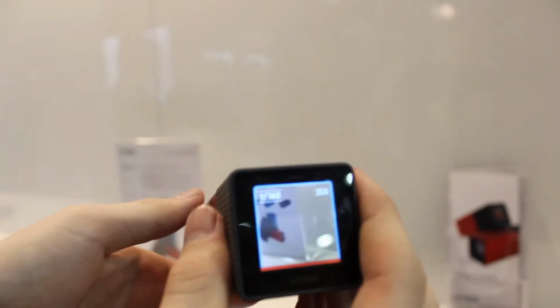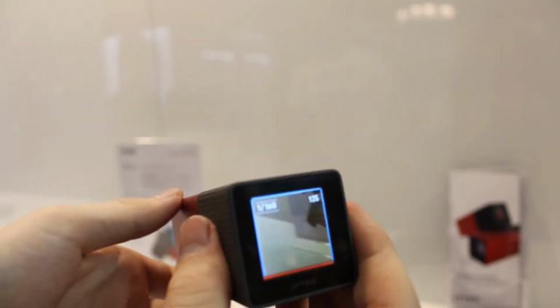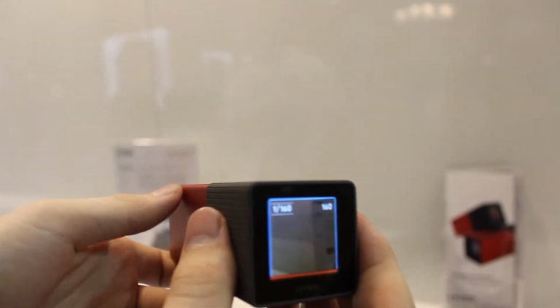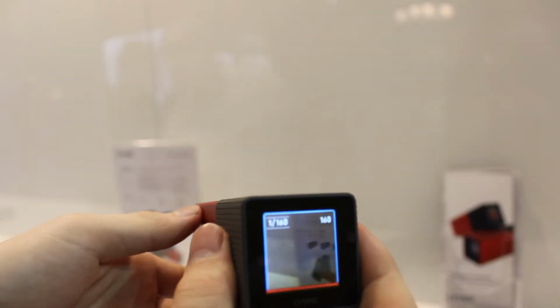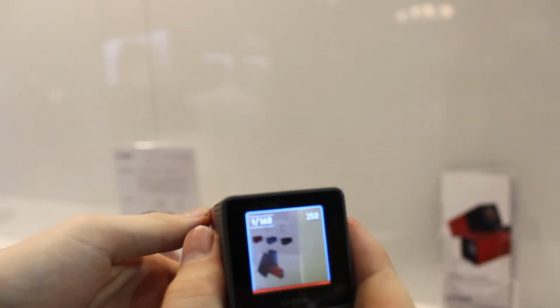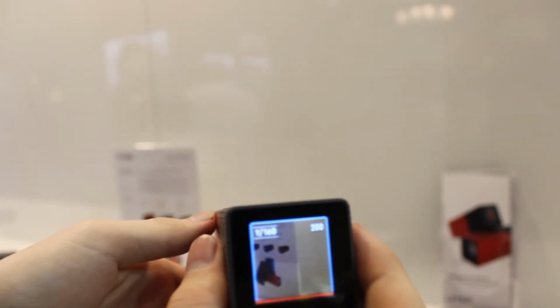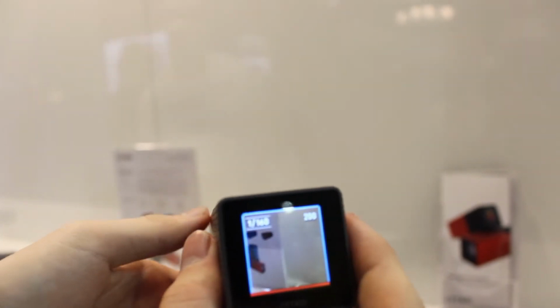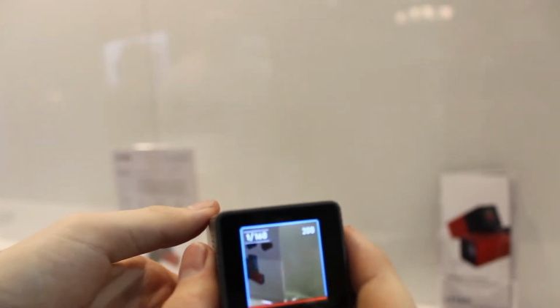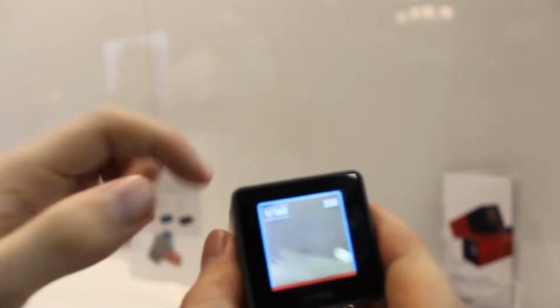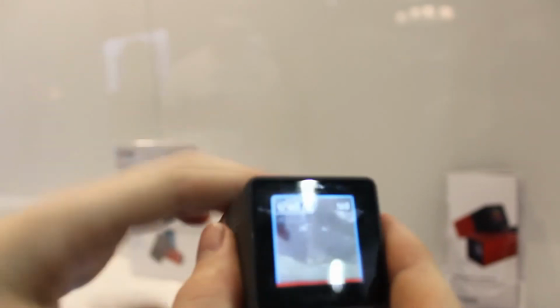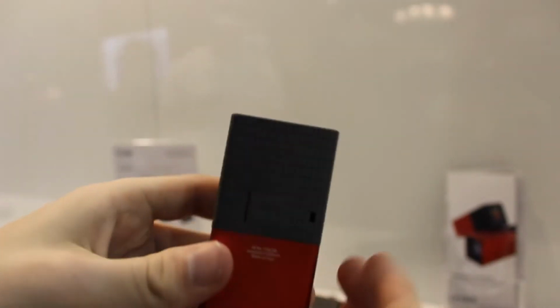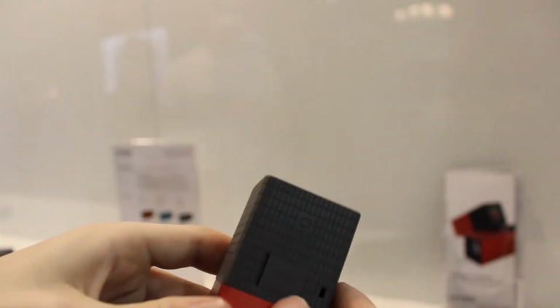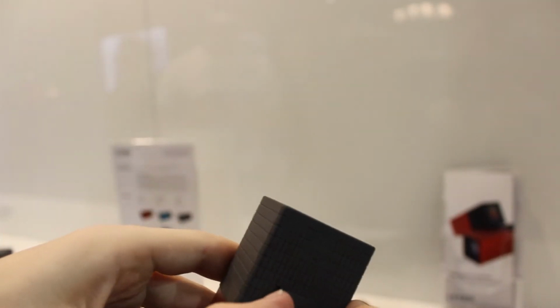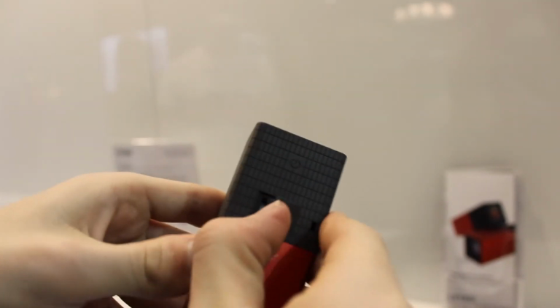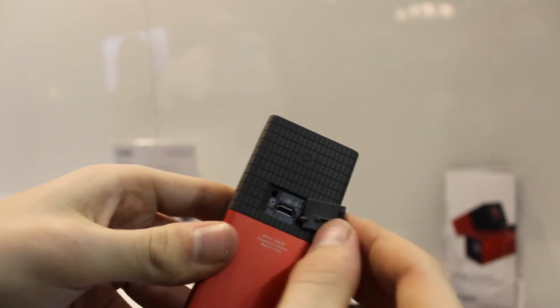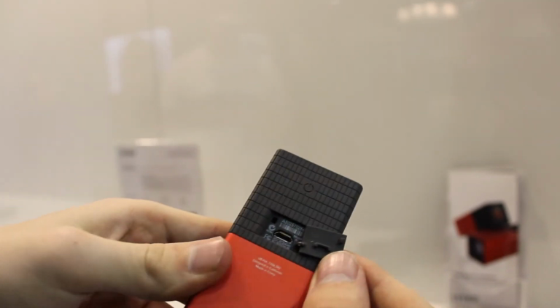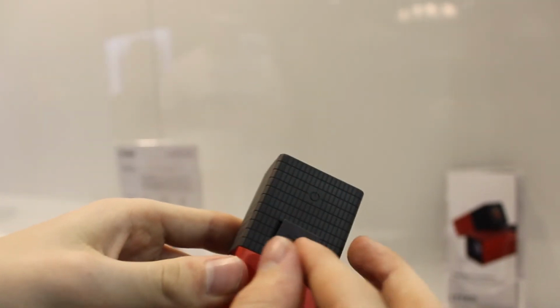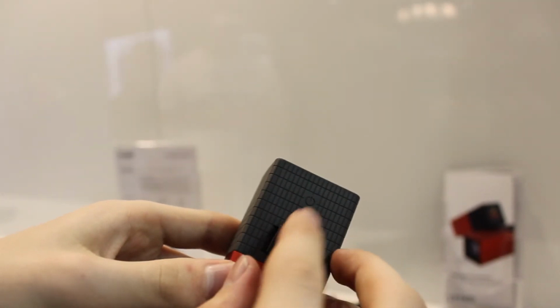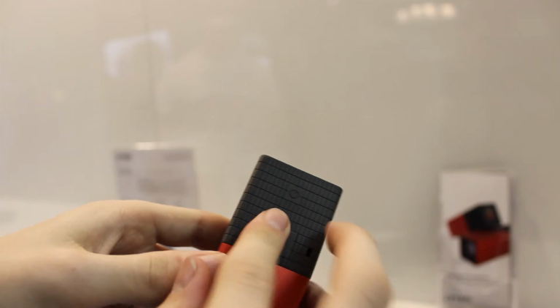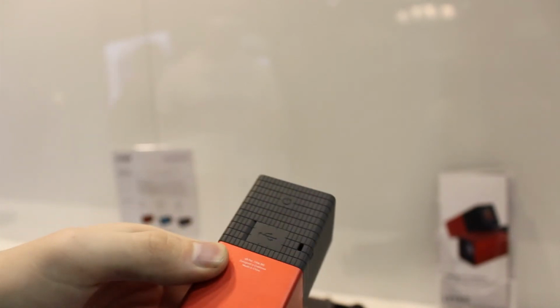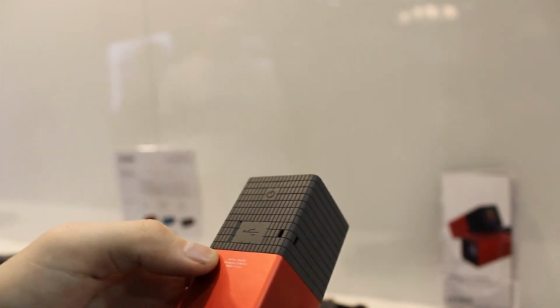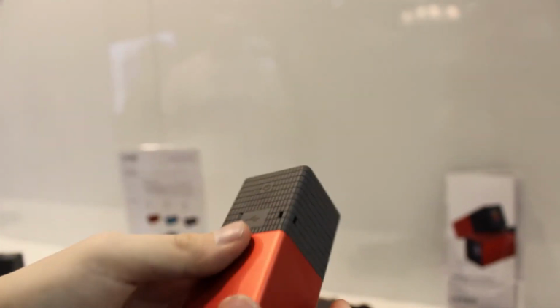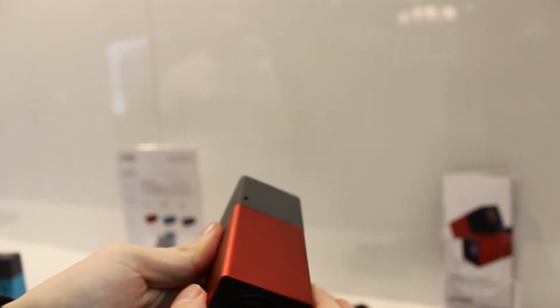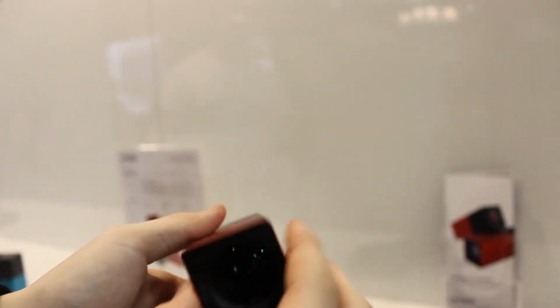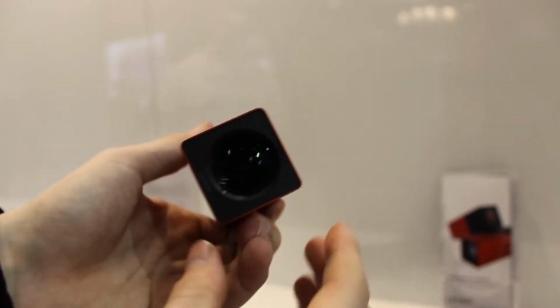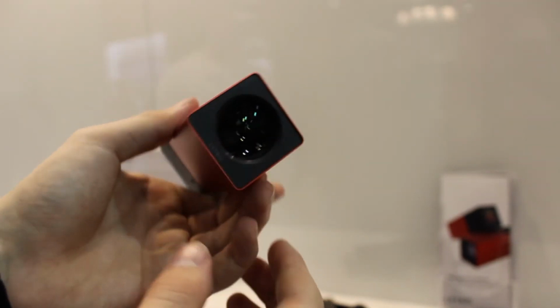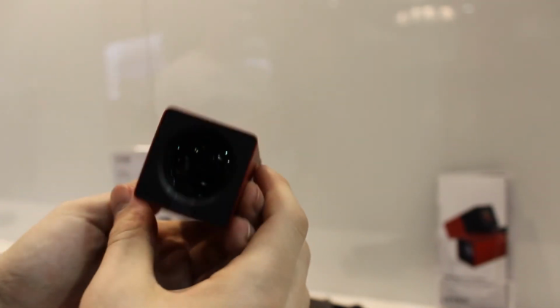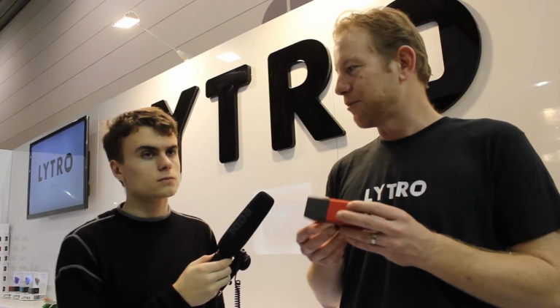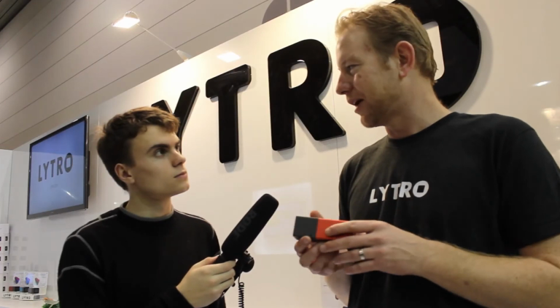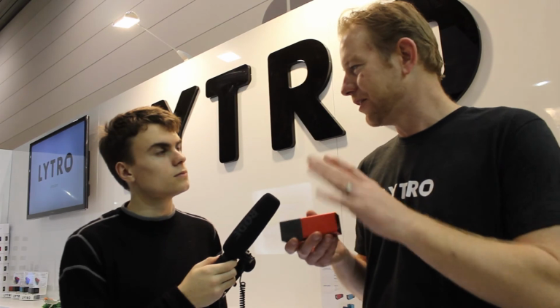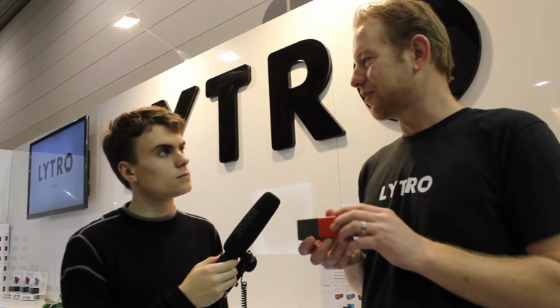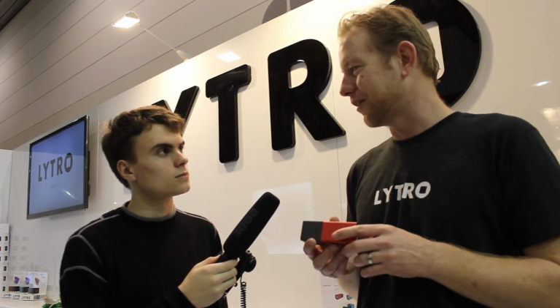When it first released, it had shoot first, focus later. Since then, we've released a perspective shift, which is an immersive 3D experience using the camera. We've also had living filters, which allow you to place filters over the image that are depth-based rather than a static 2D photo.